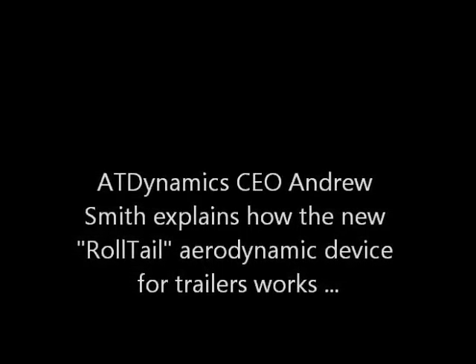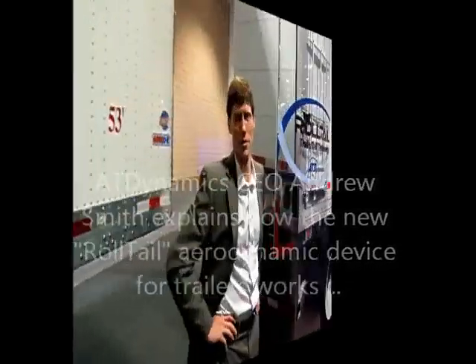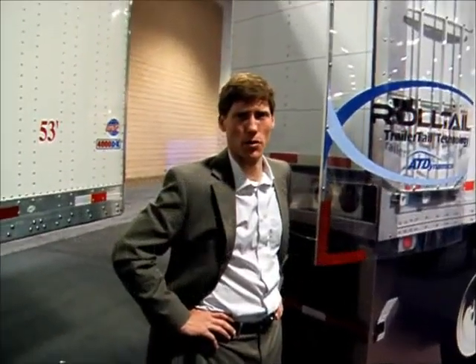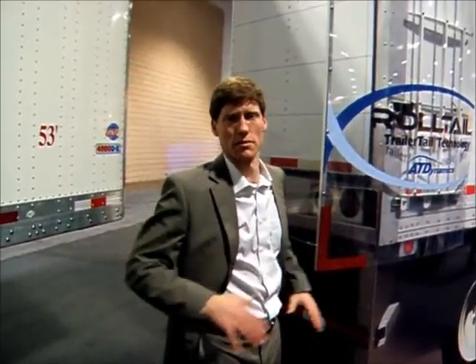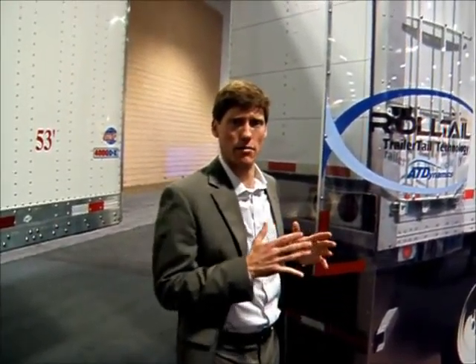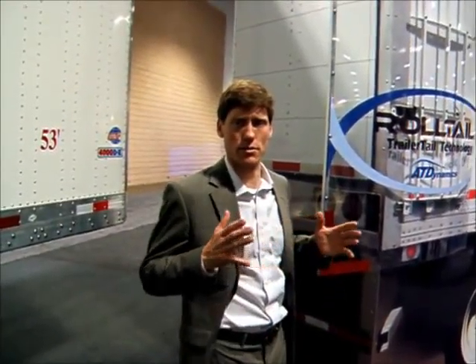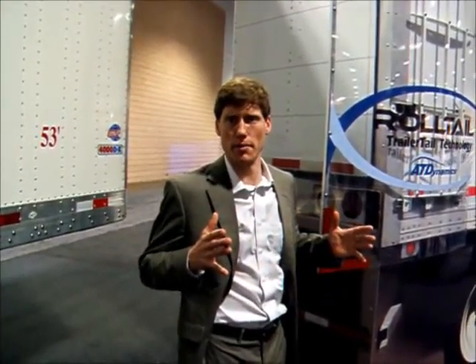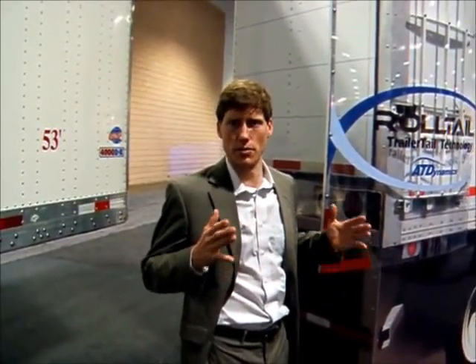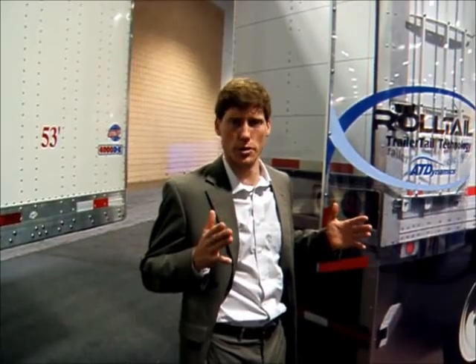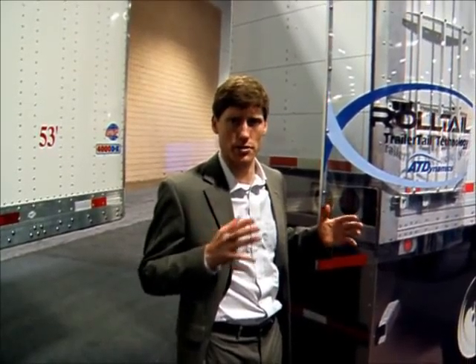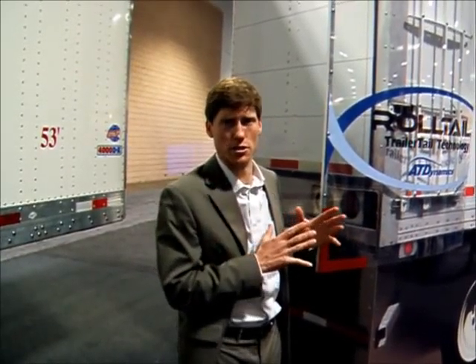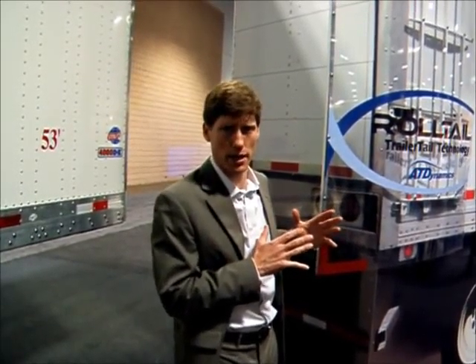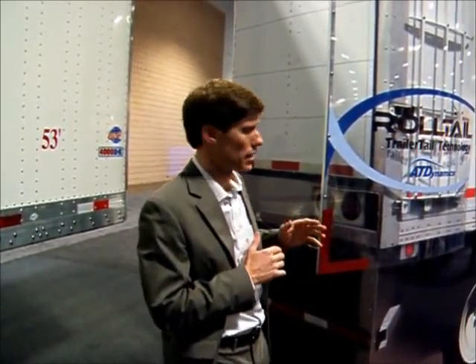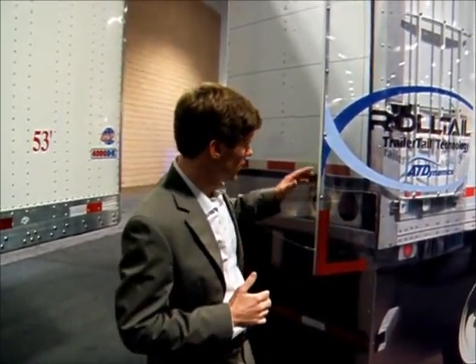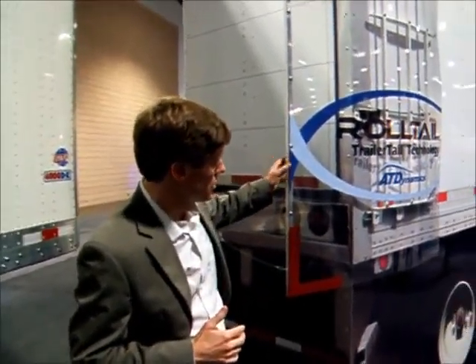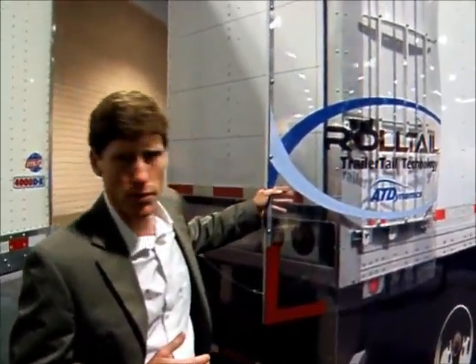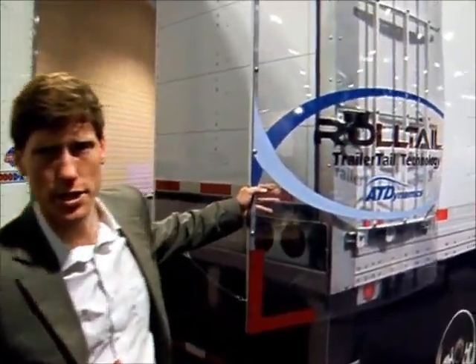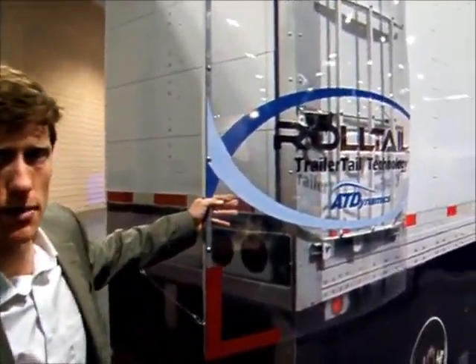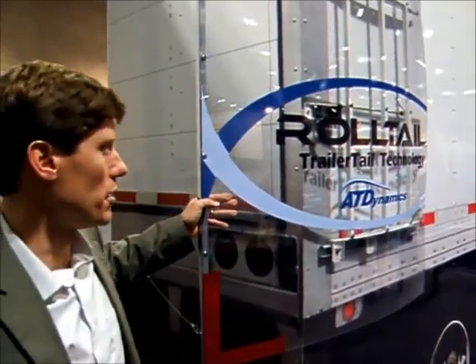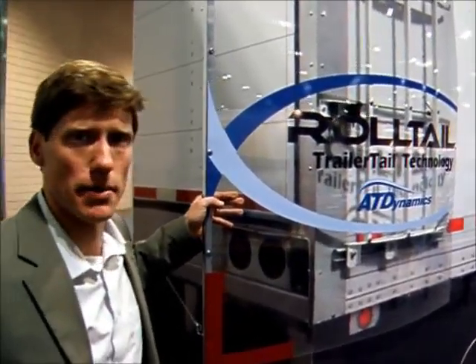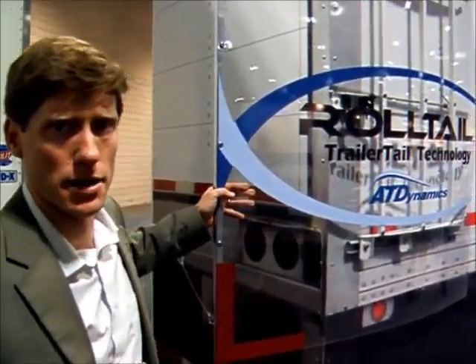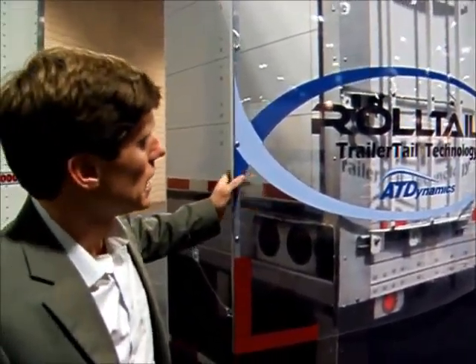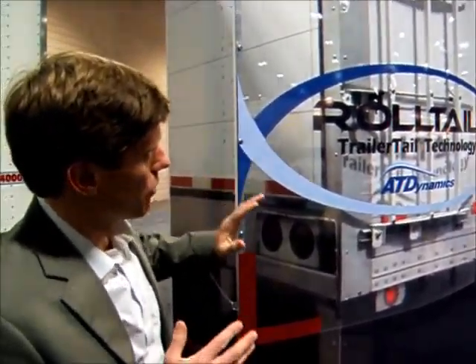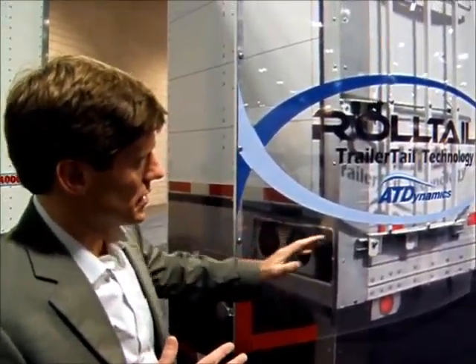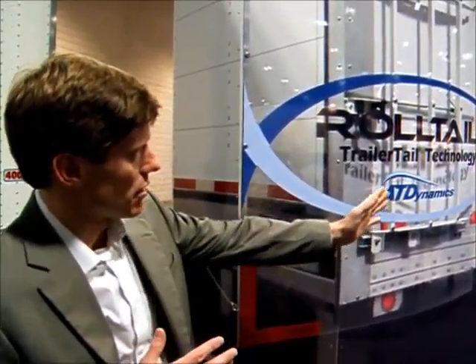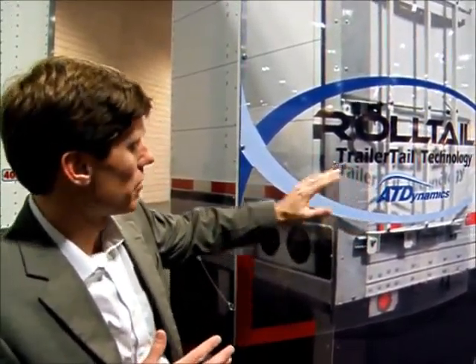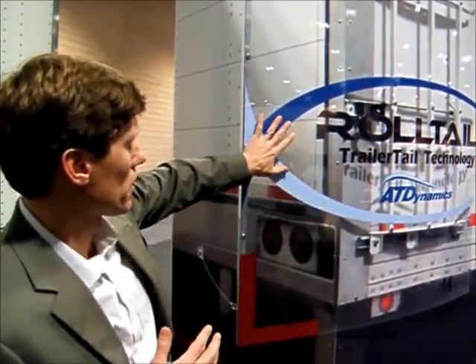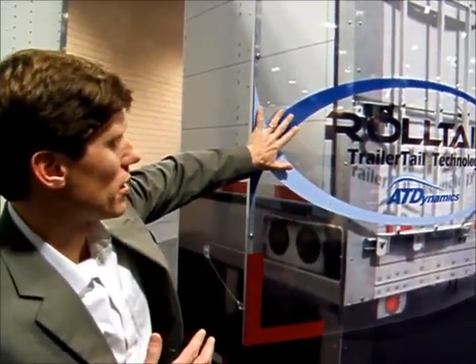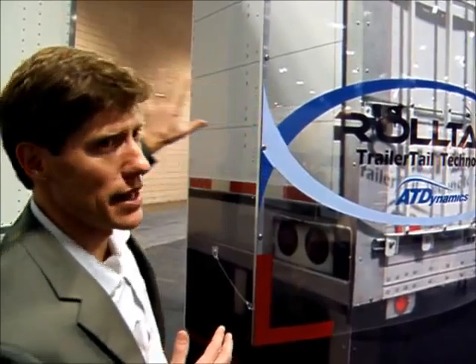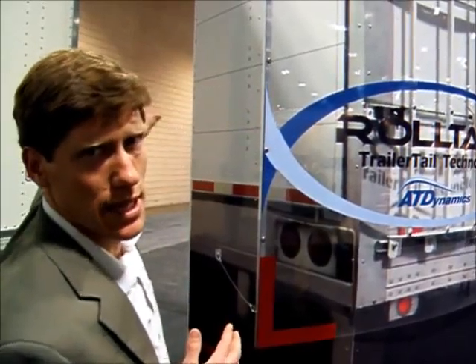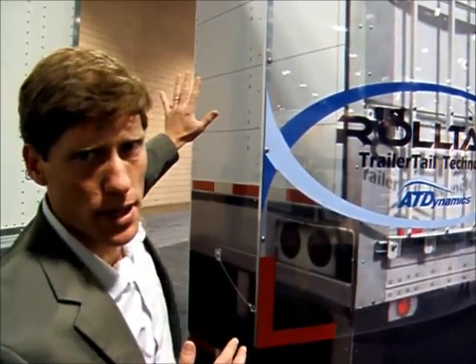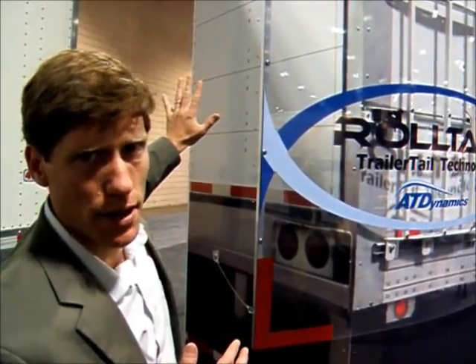The Trailer Tail Roll is going to allow trucking operations with roll door trailers to address the drag behind their trailer. This is a pre-production unit — the production units are coming out this summer. What it does is guide airflow down the trailer and allows the air to bend into the cavity behind the trailer.